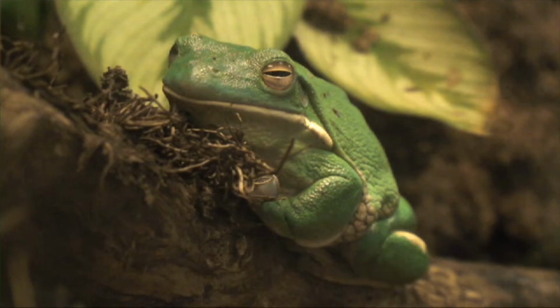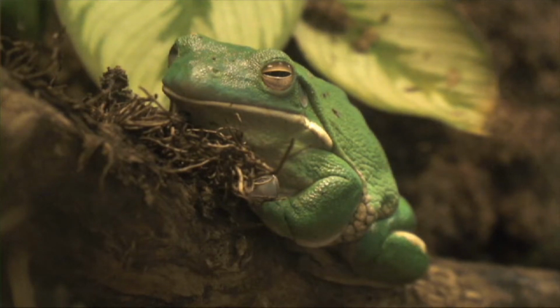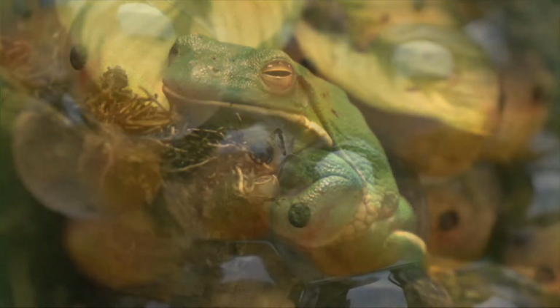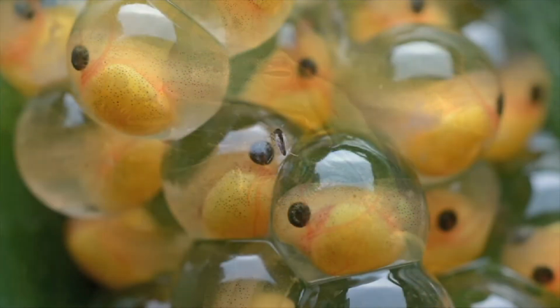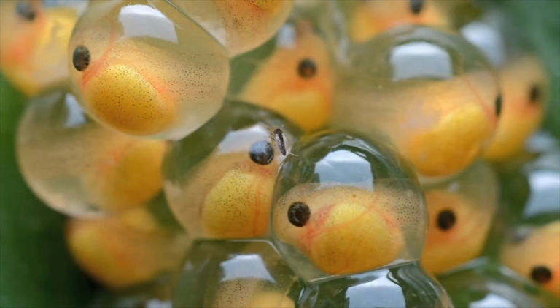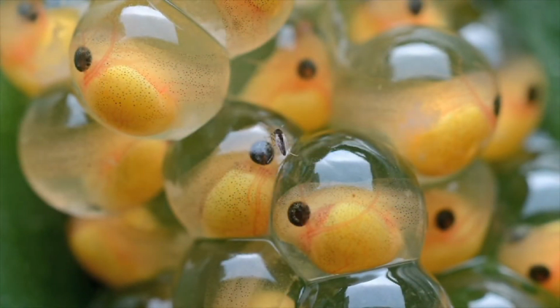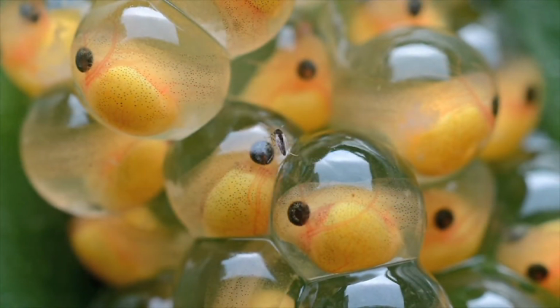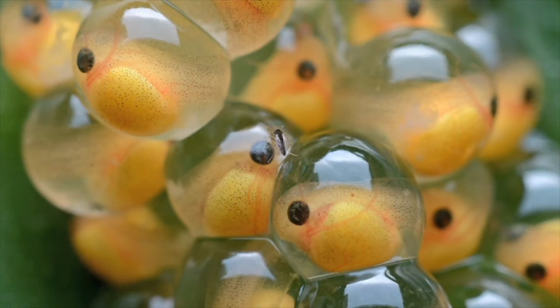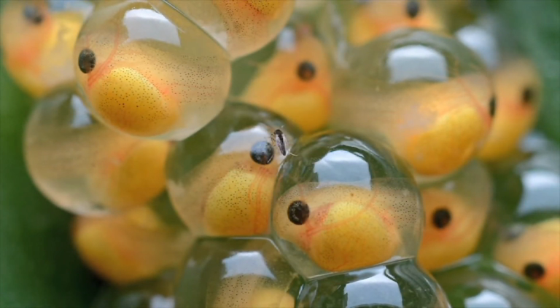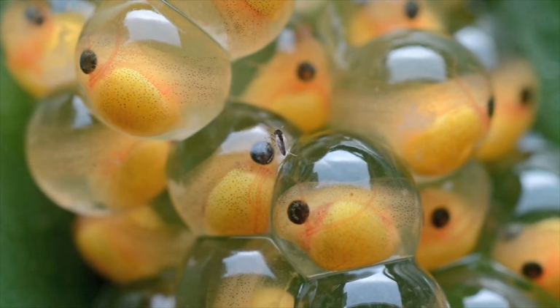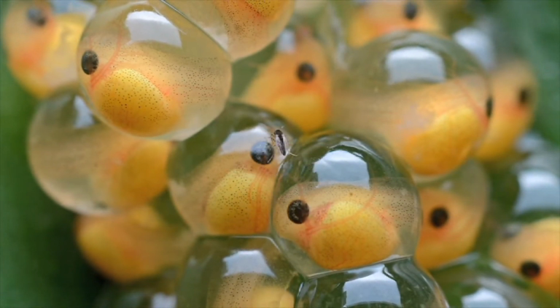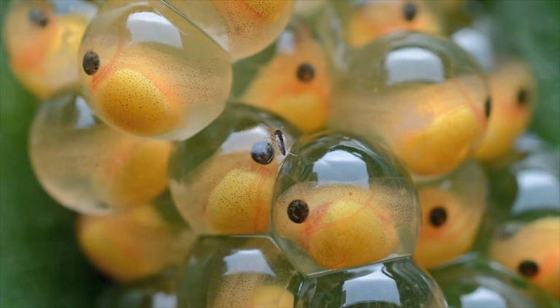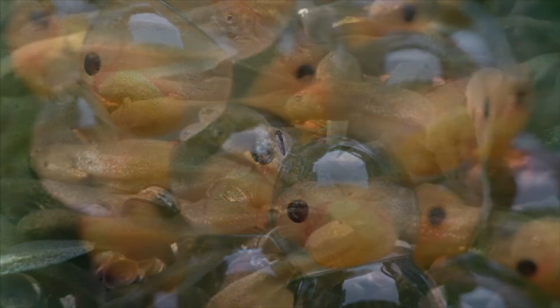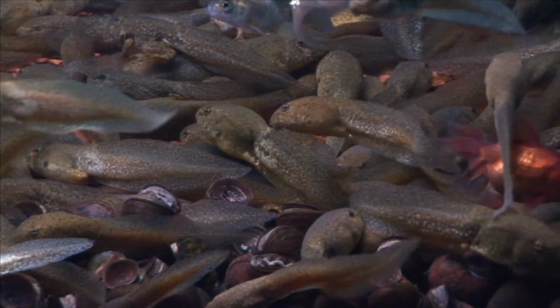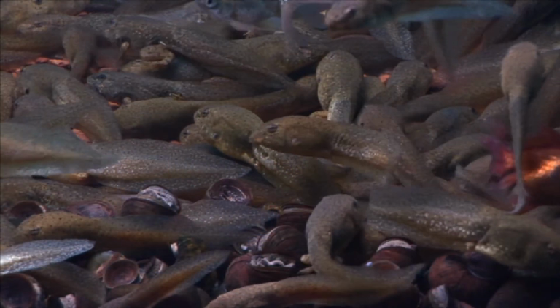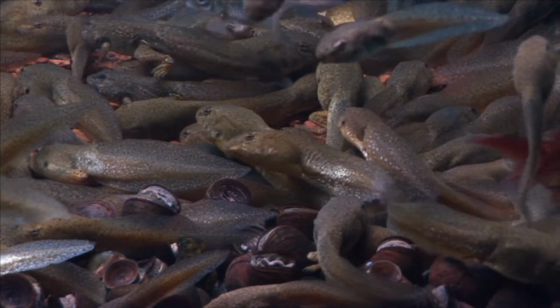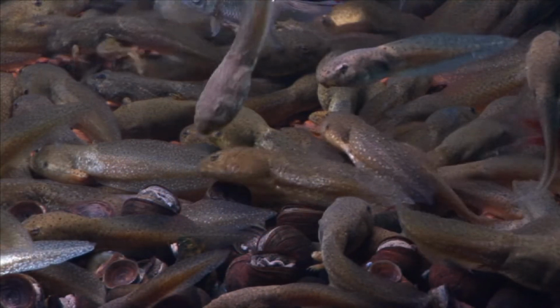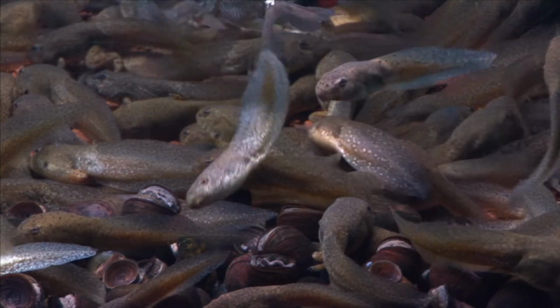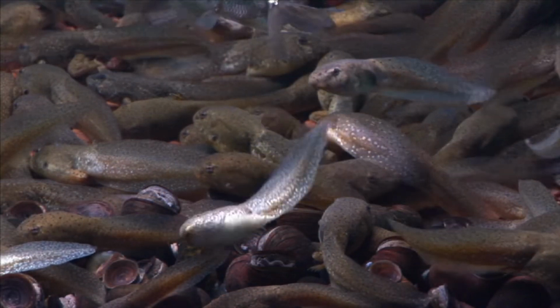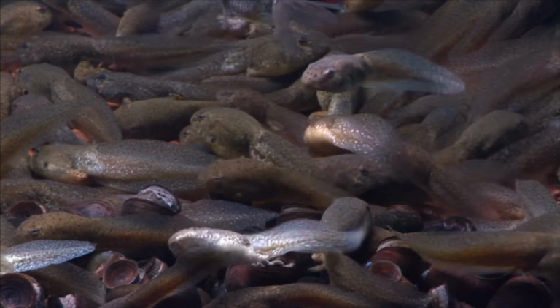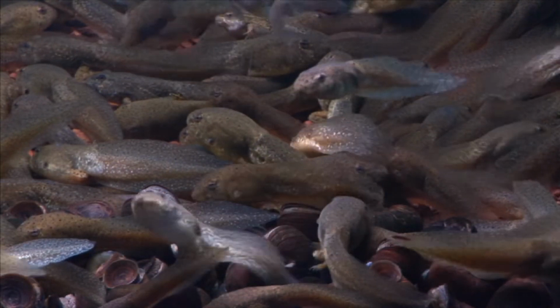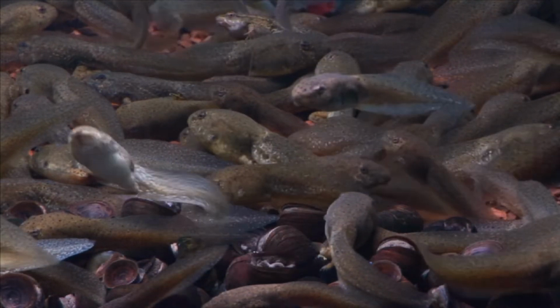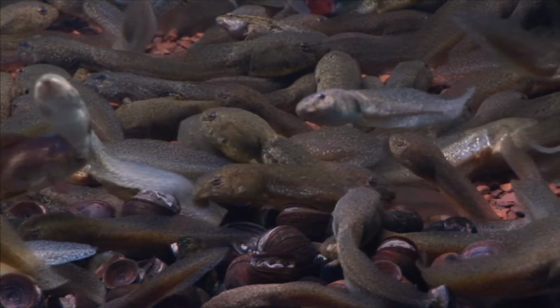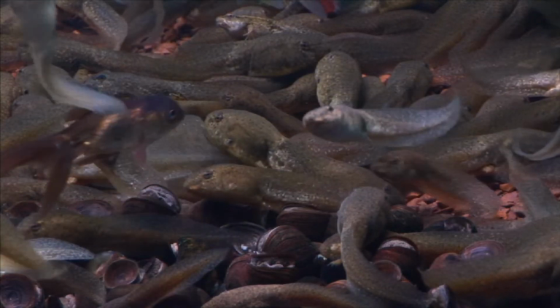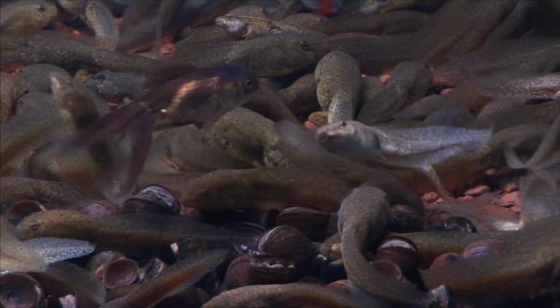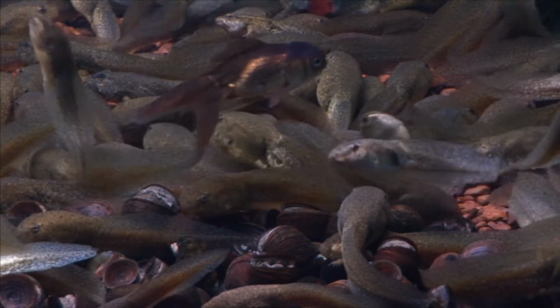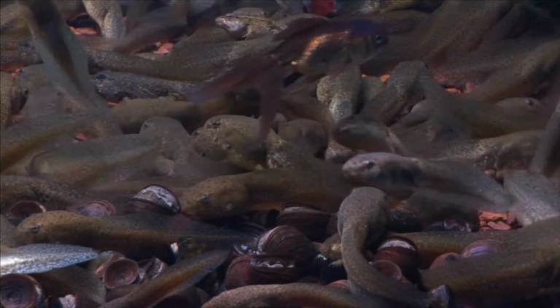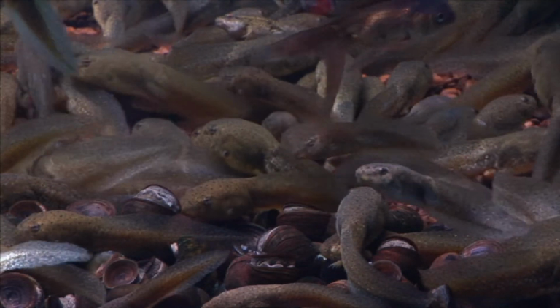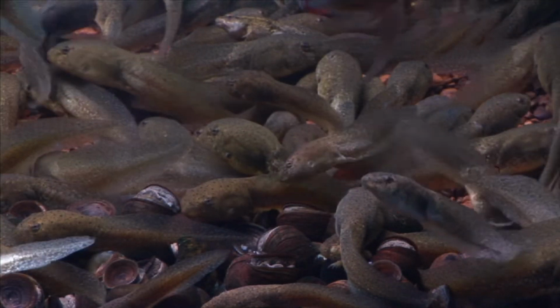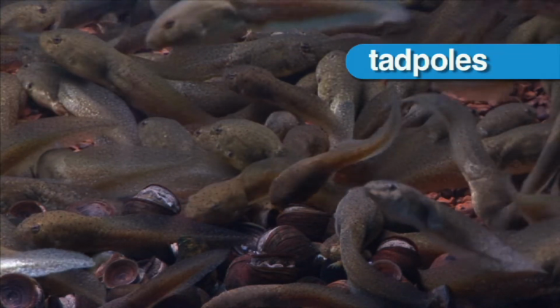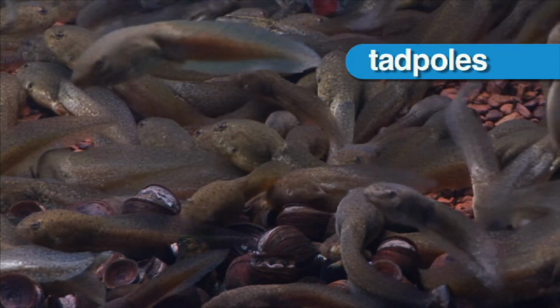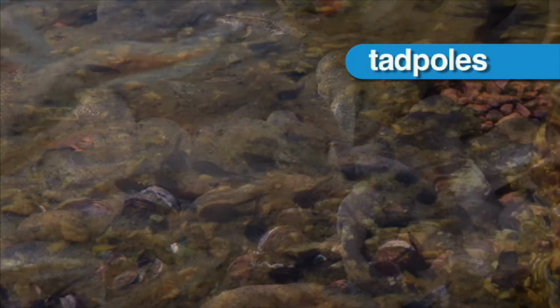Adult frogs, like all amphibians, lay eggs. Young amphibians, like these baby frogs, hatch from eggs but do not look like their parents. They're called tadpoles.